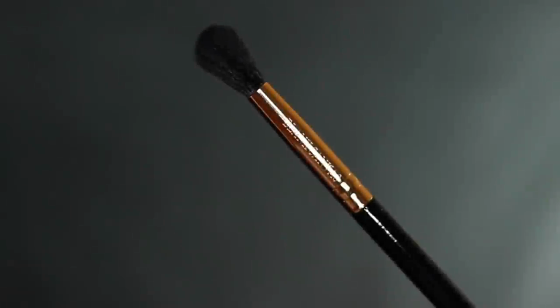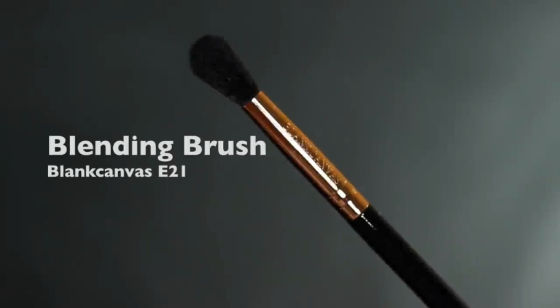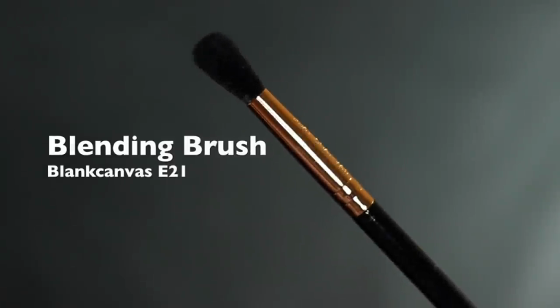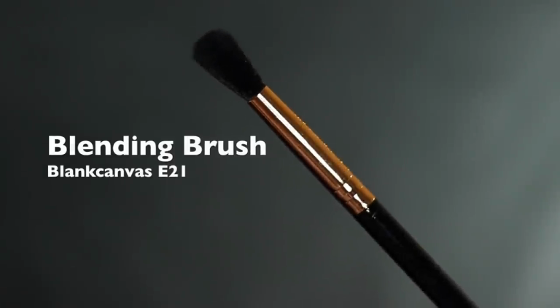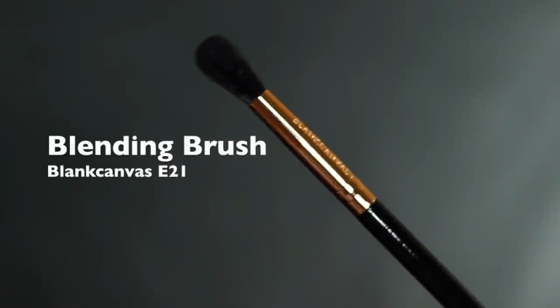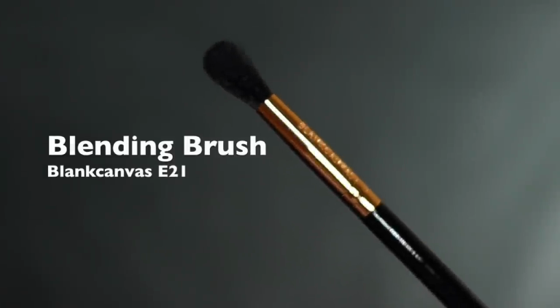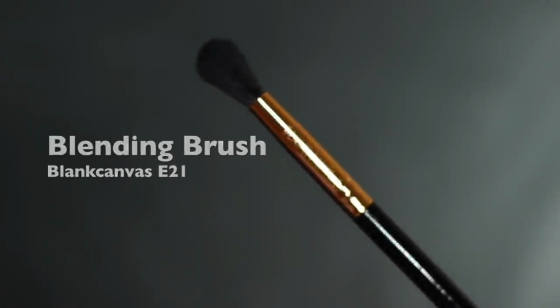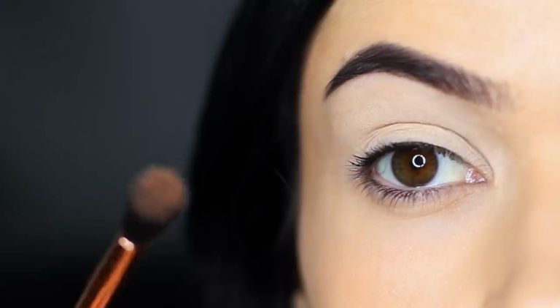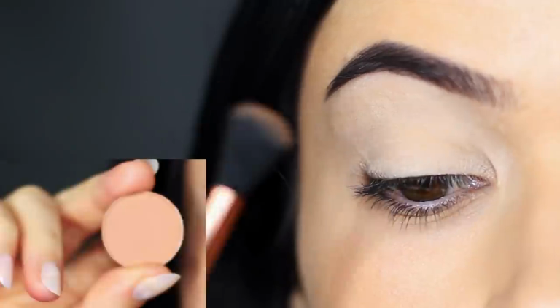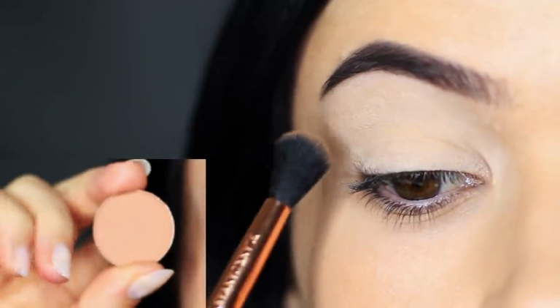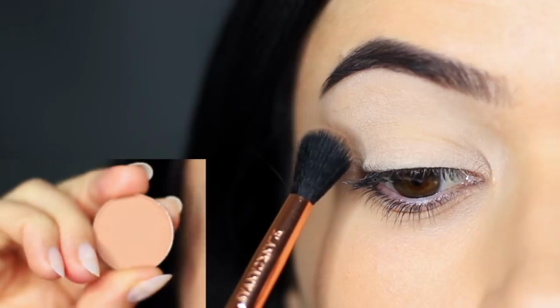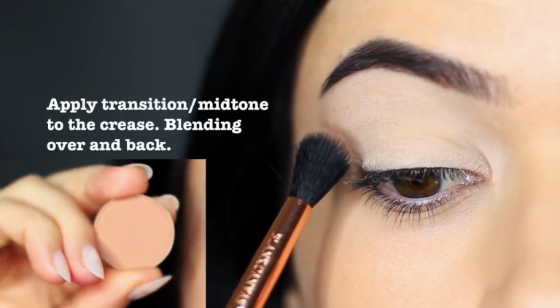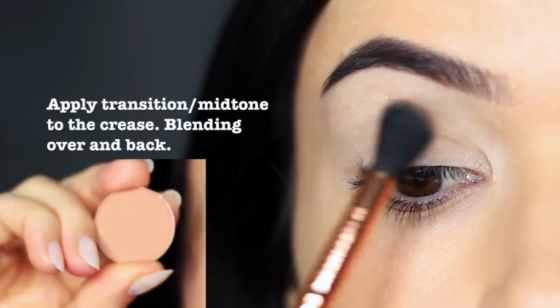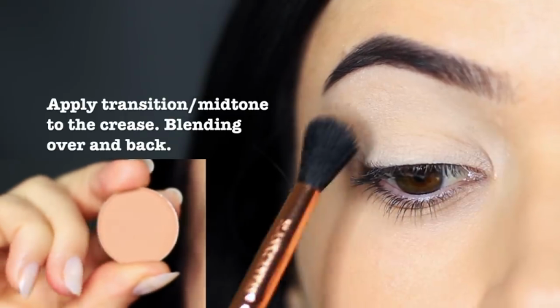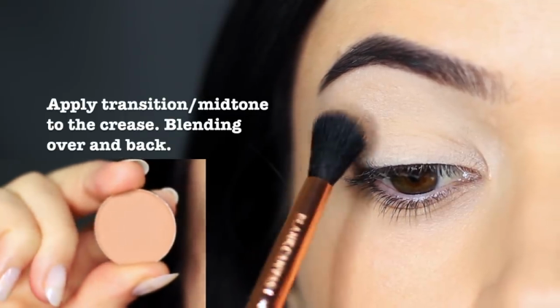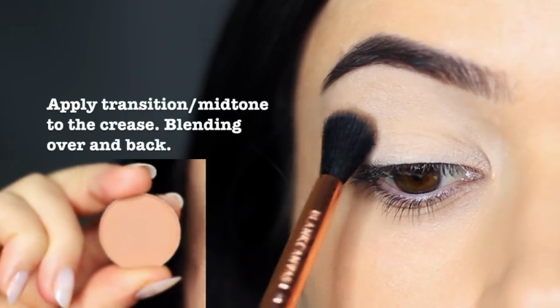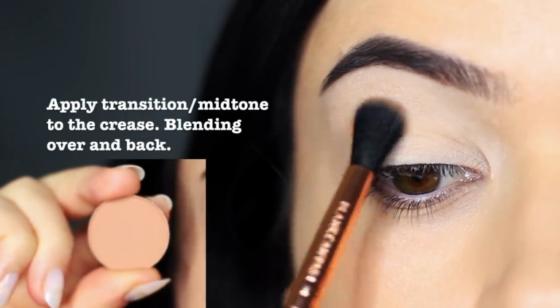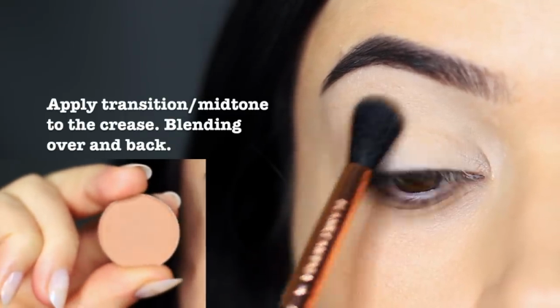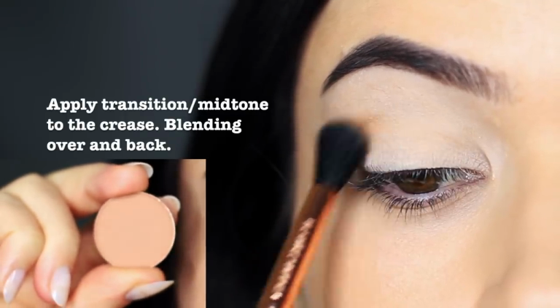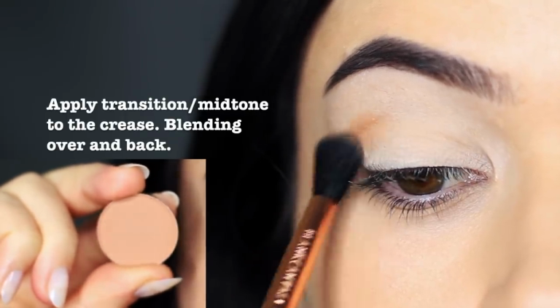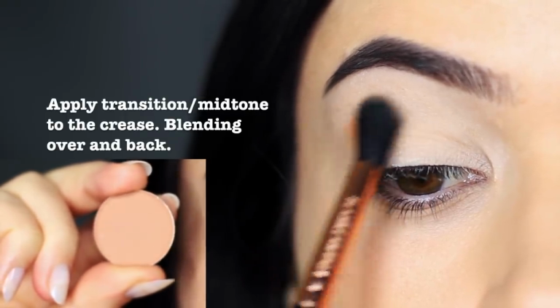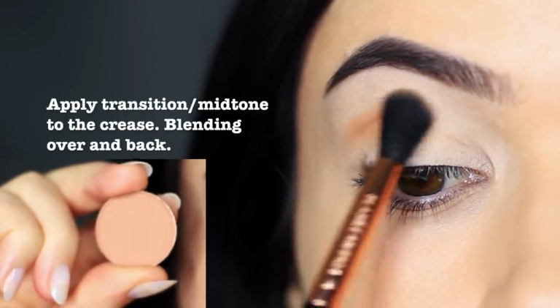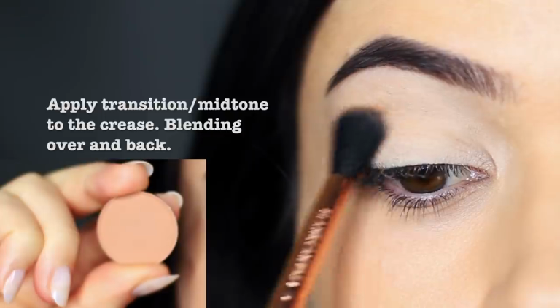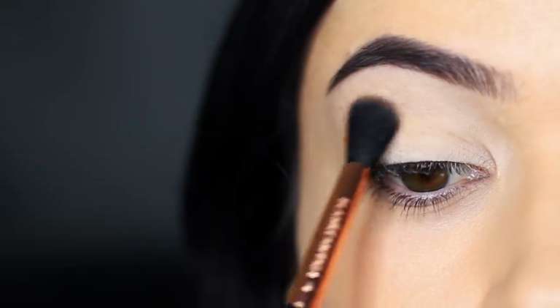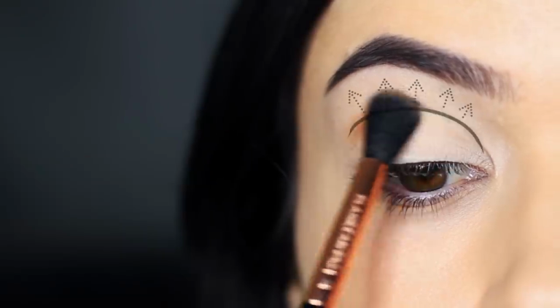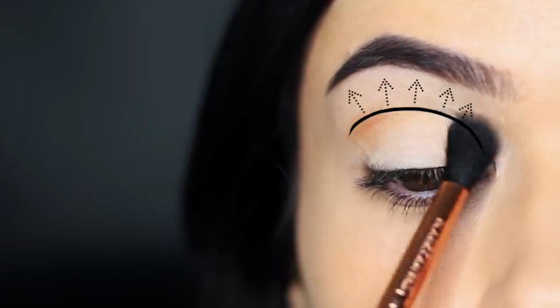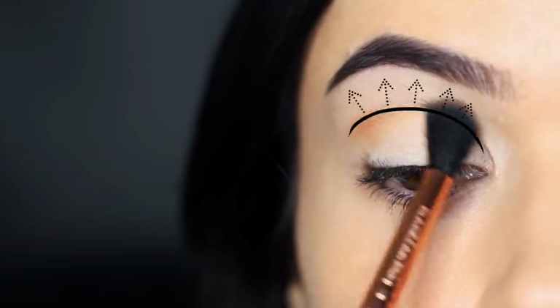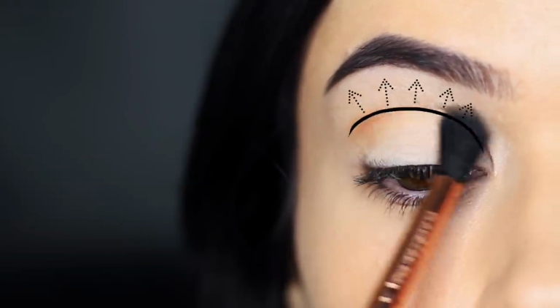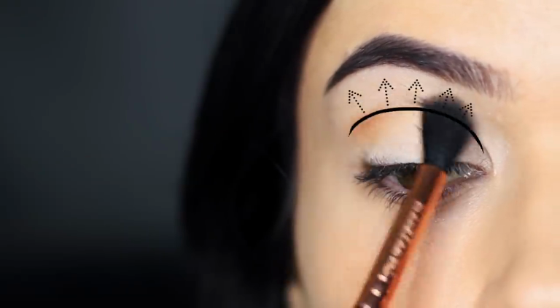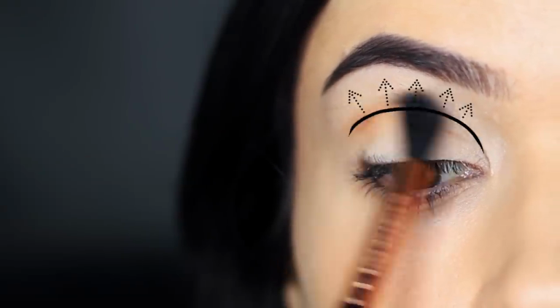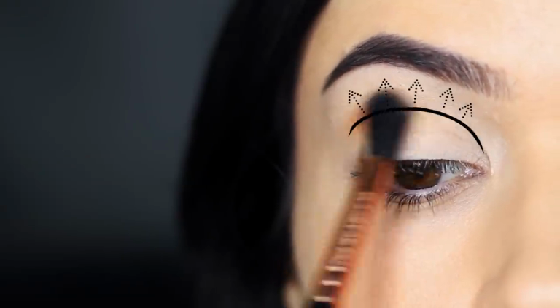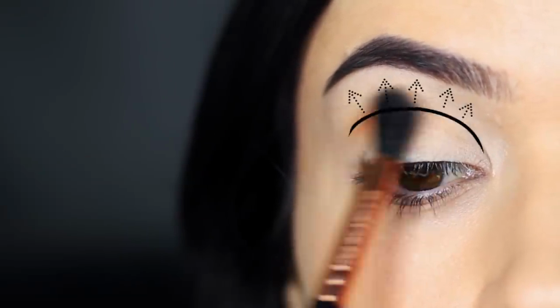Keeping that same blending brush, I'm now going to take a transition shade and apply this back and forth in the crease of the eye, working from the outer edge in. Try keeping your eyes open and looking slightly down in a mirror to see the shape that you want to create.